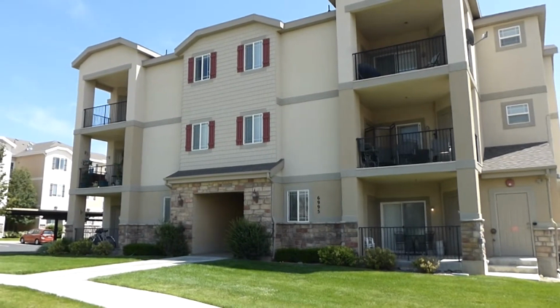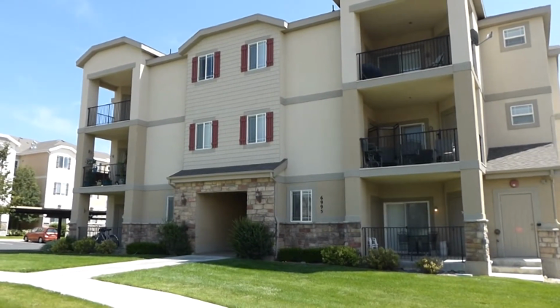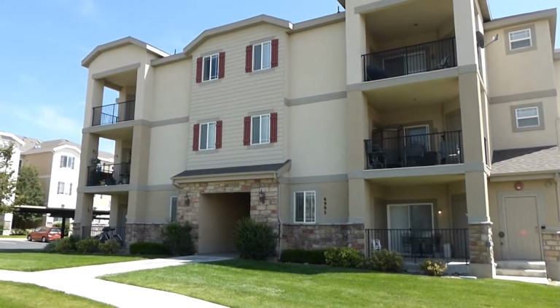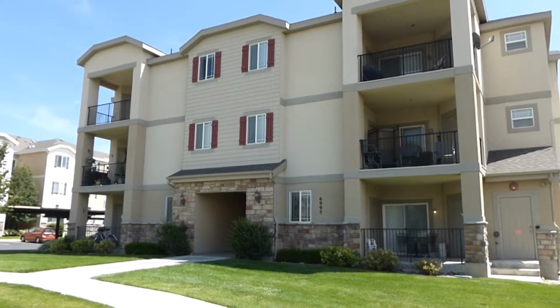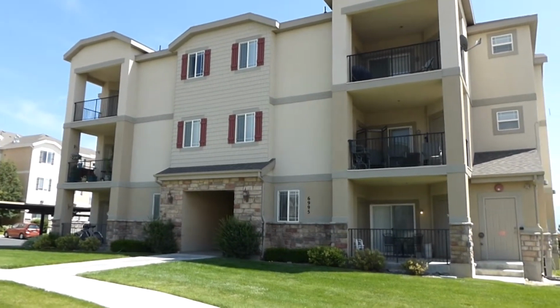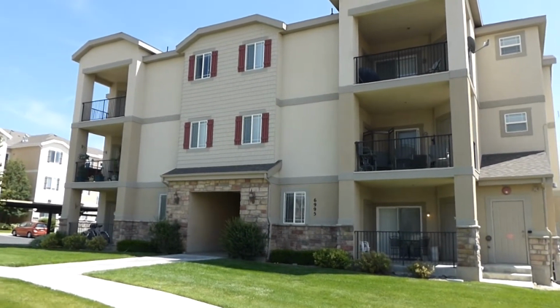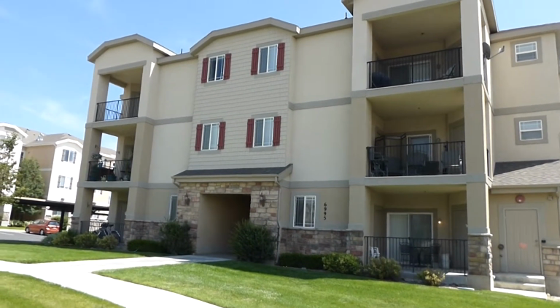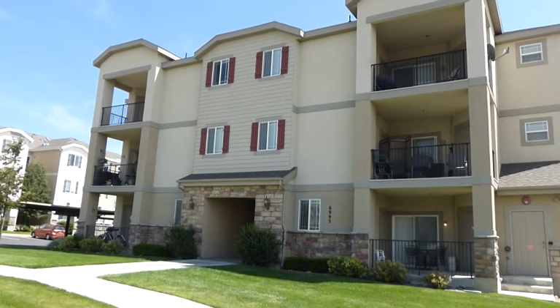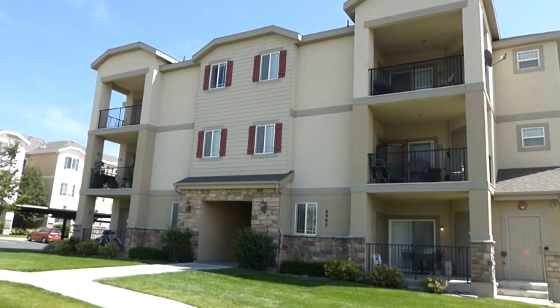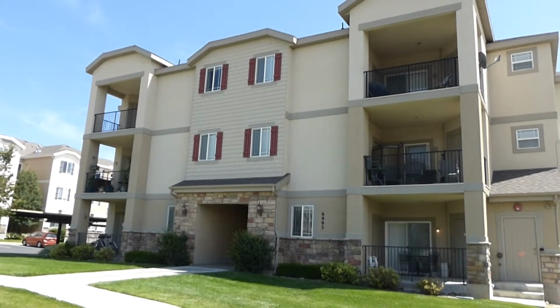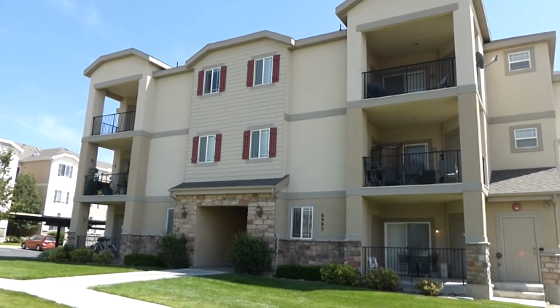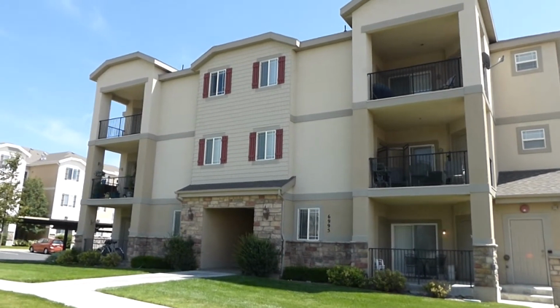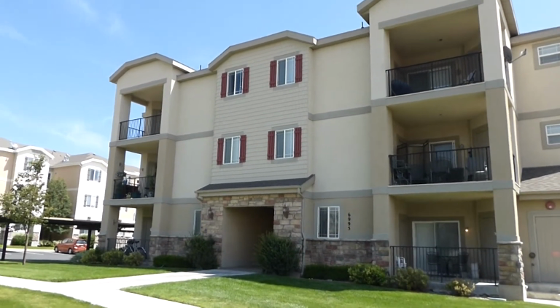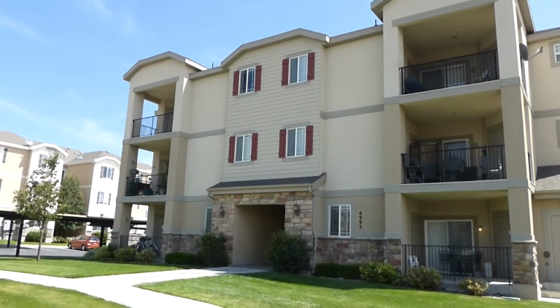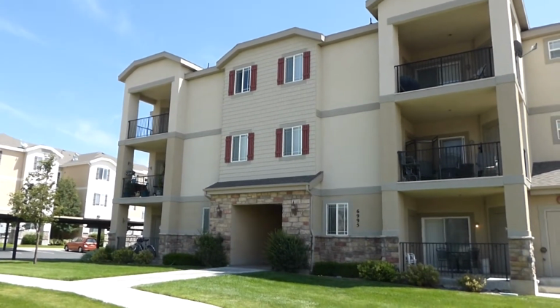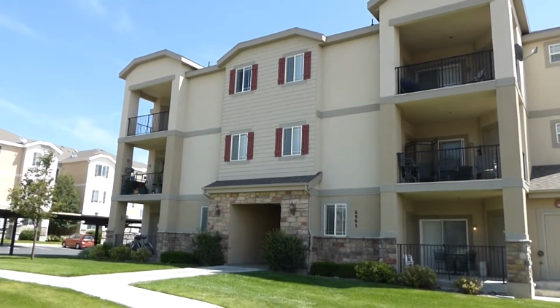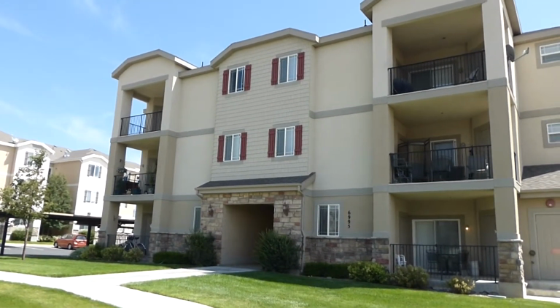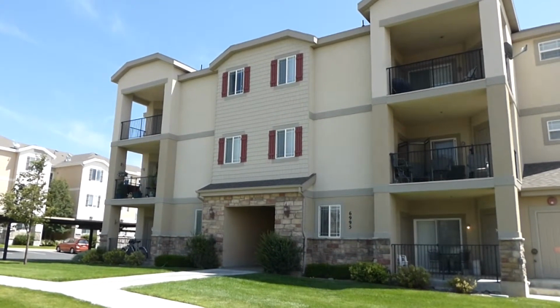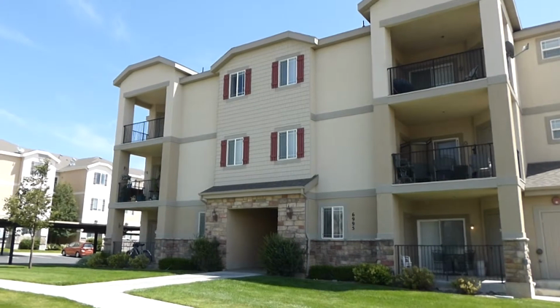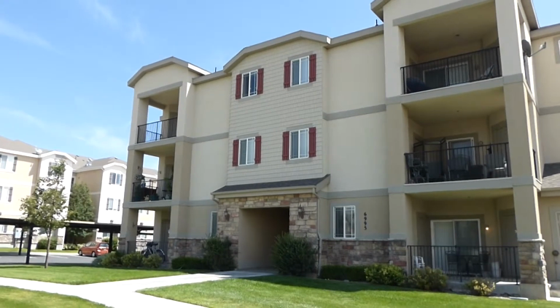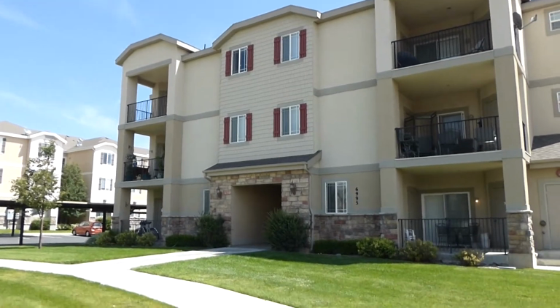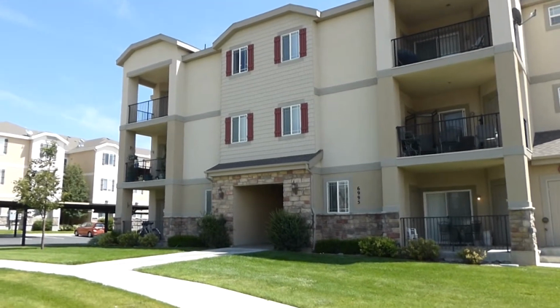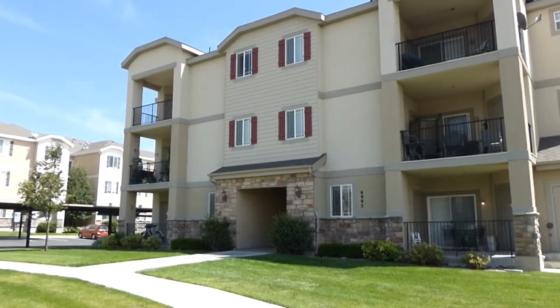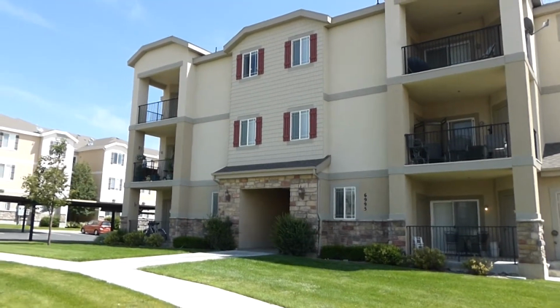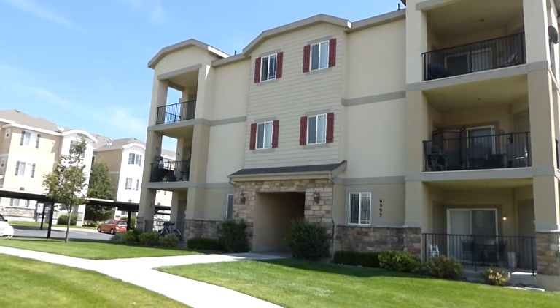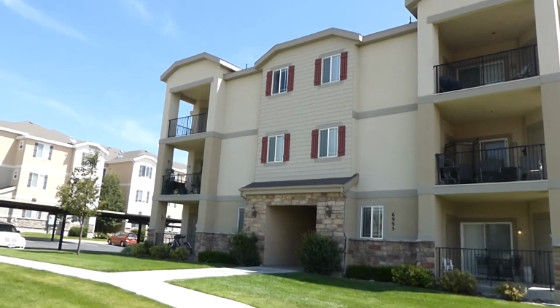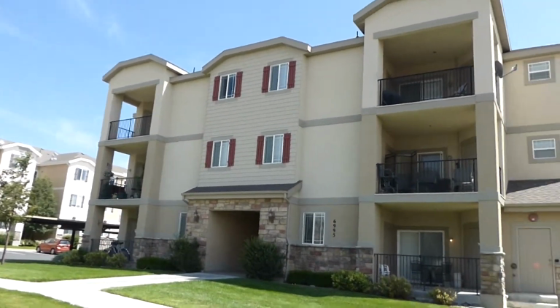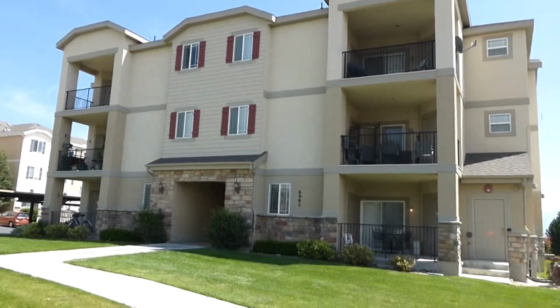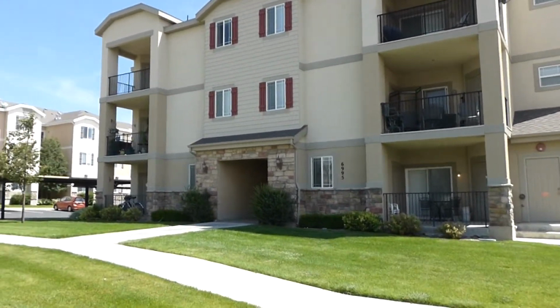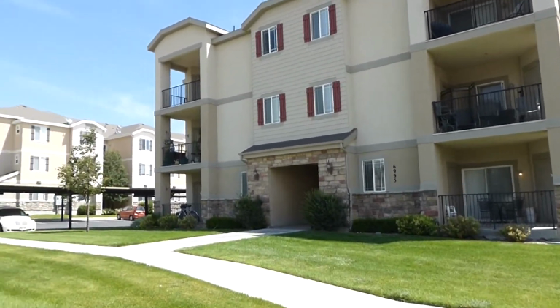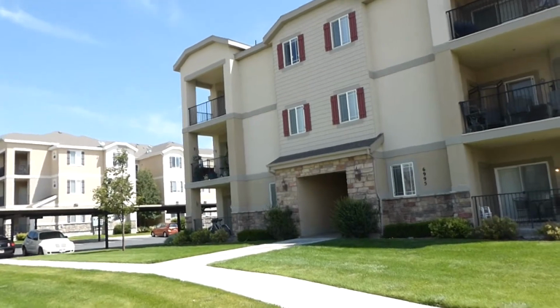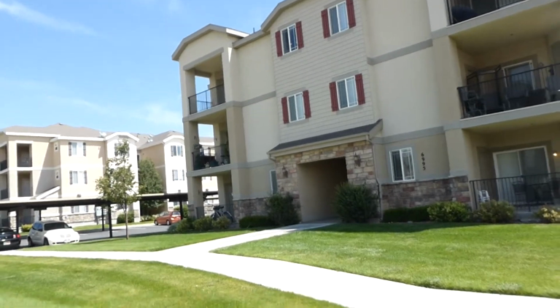We are here at 6995 Tourist Lane in West Jordan. It's number 11. It is a three-bedroom, two-bath condominium, and it's located in the Point Condominium development.